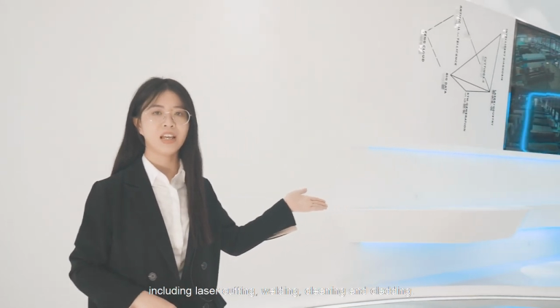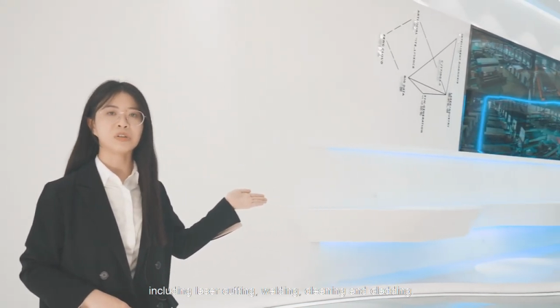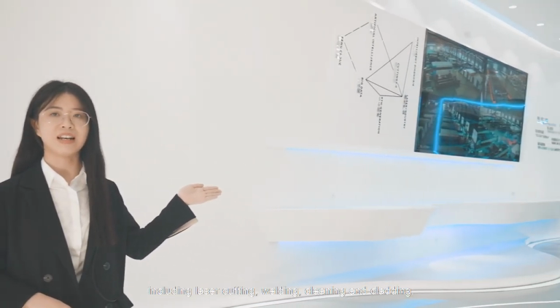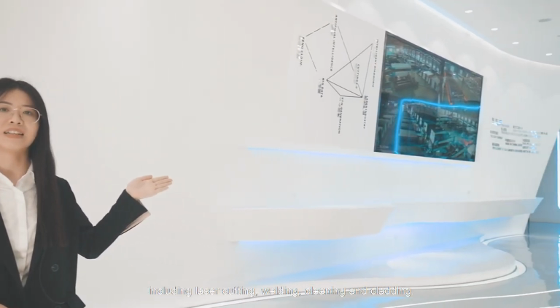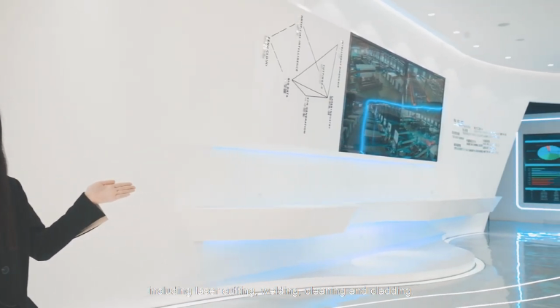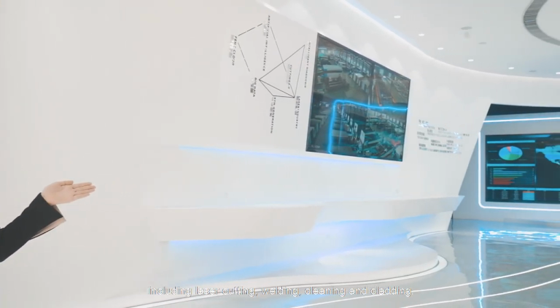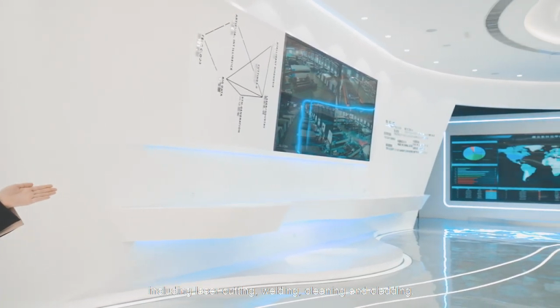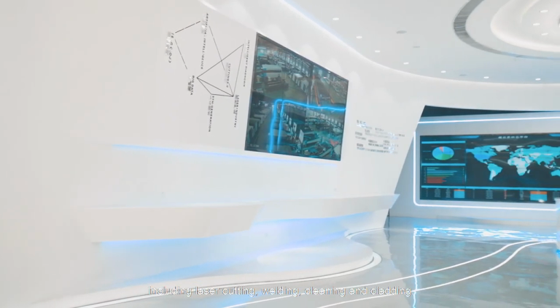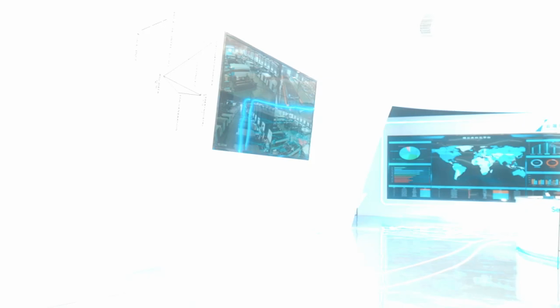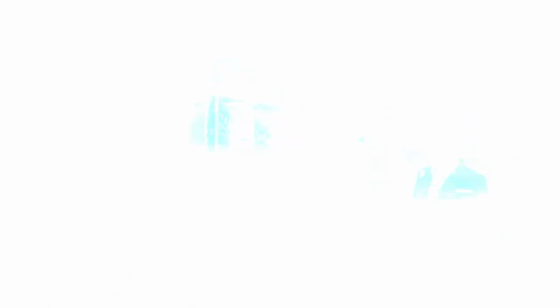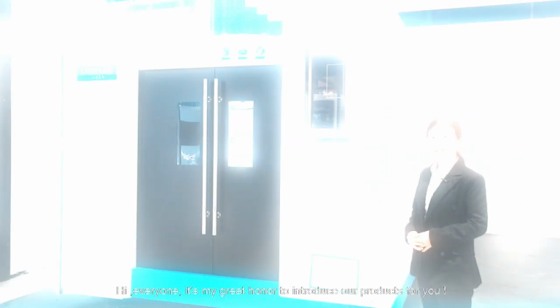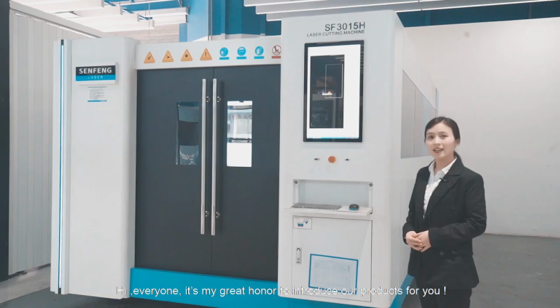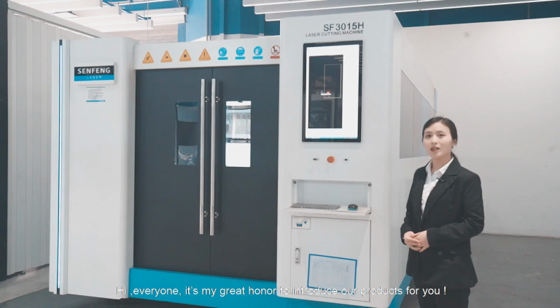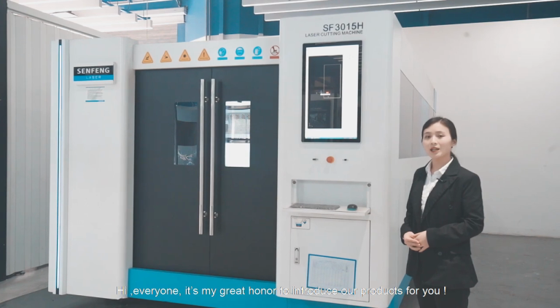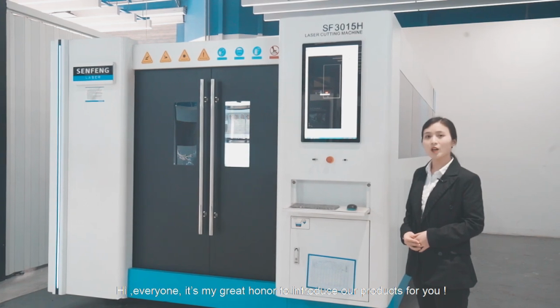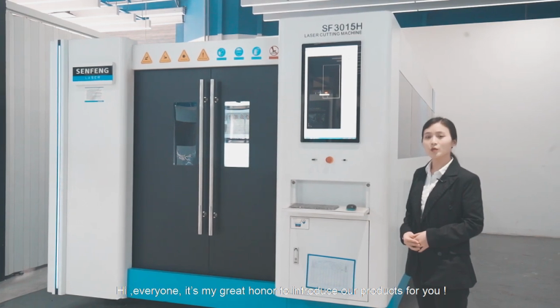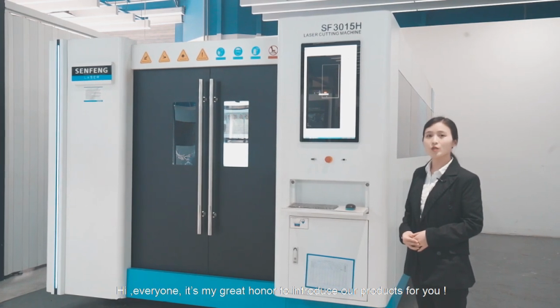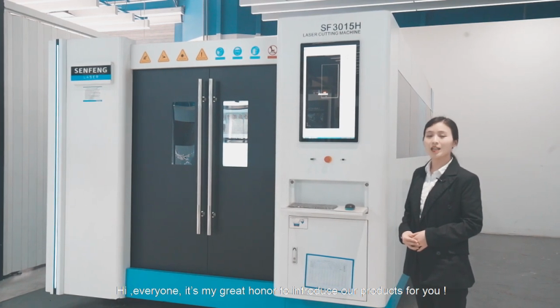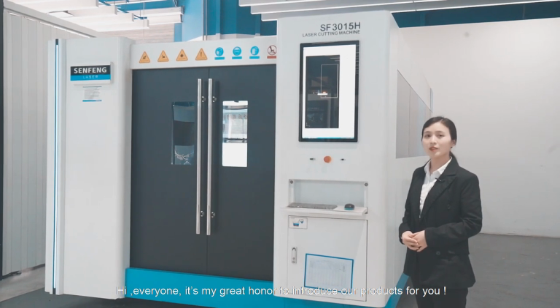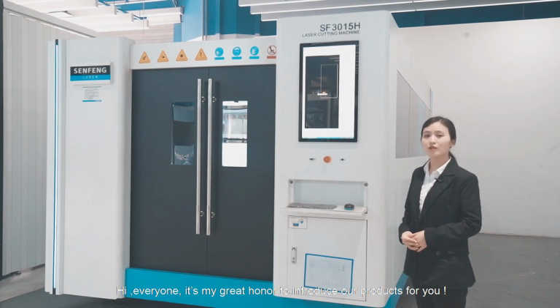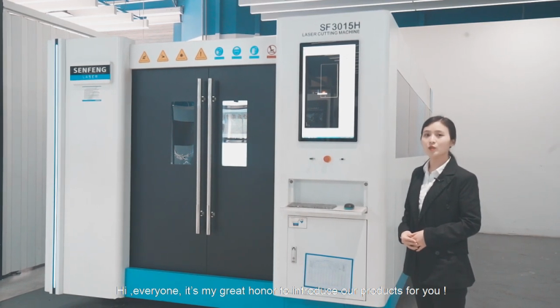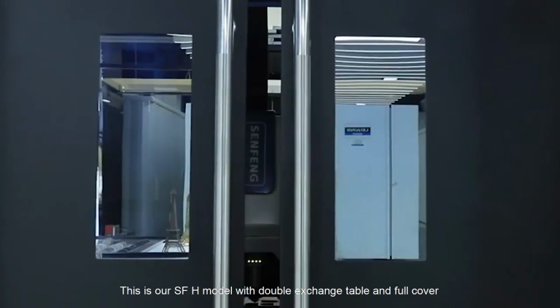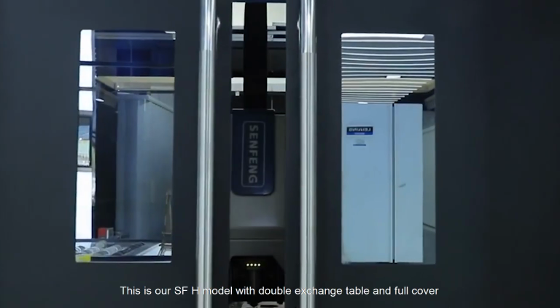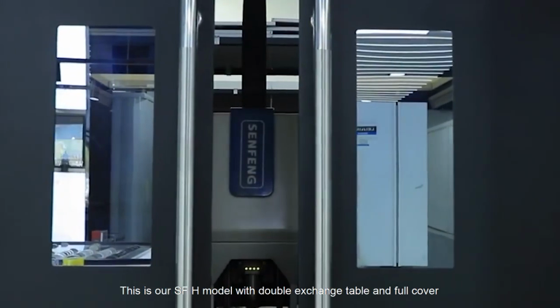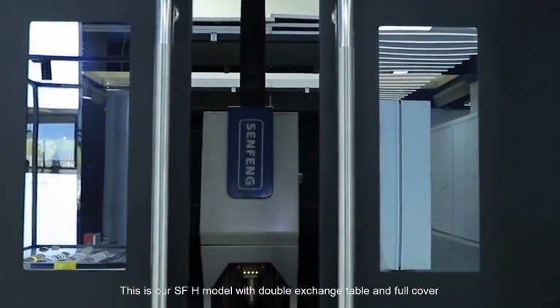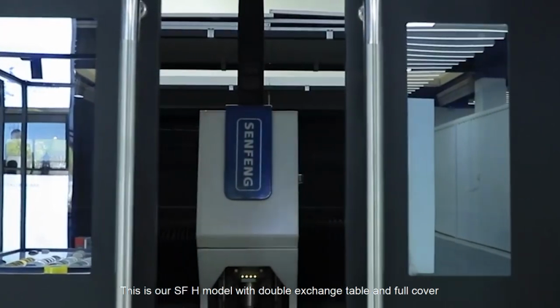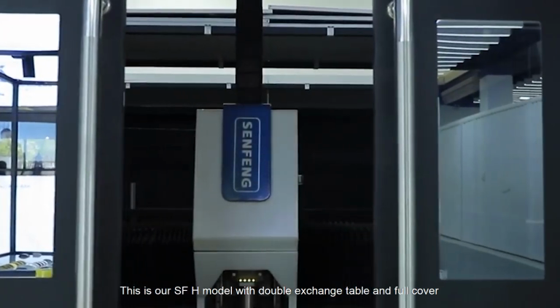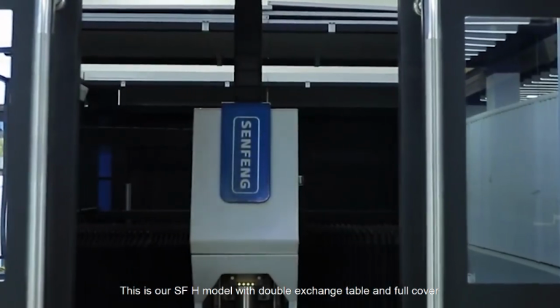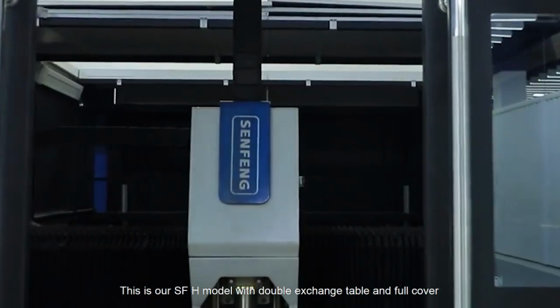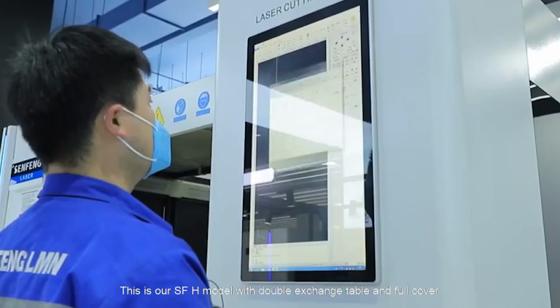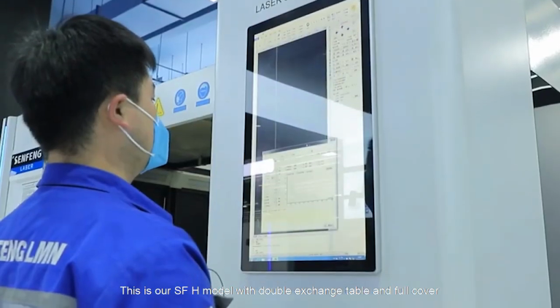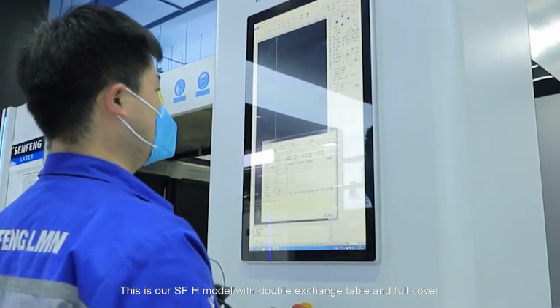Our products include laser cutting, welding, and cleaning. It is my great honor to introduce our products to you. This is our Critical X model with double exchange table and full power.